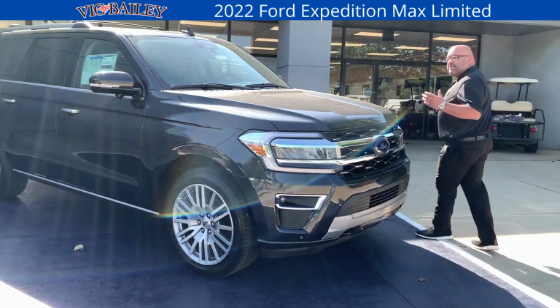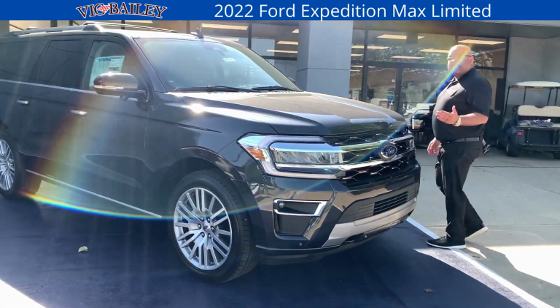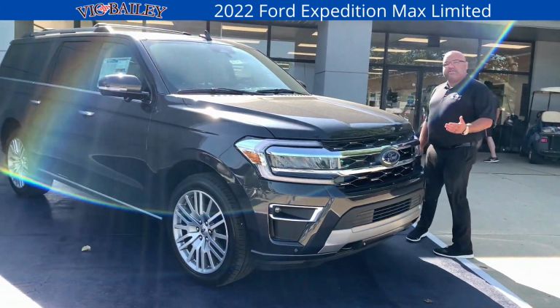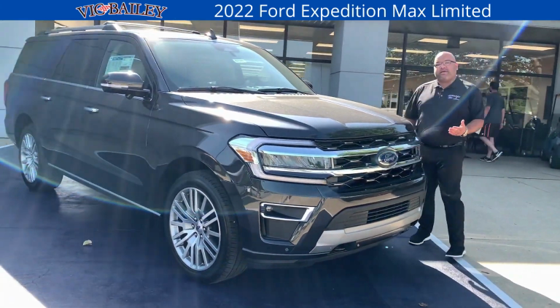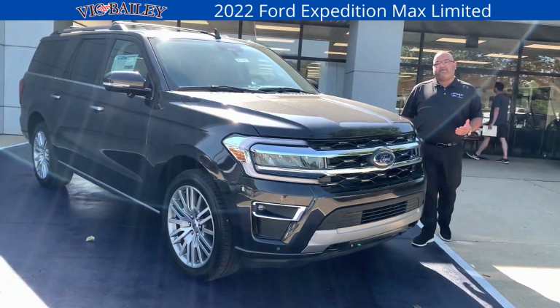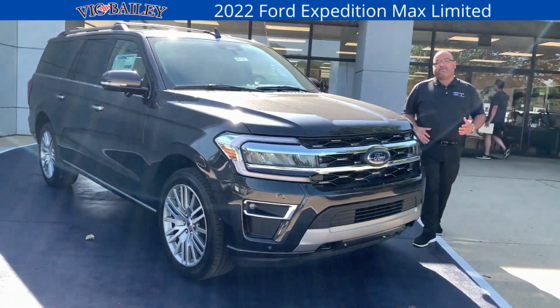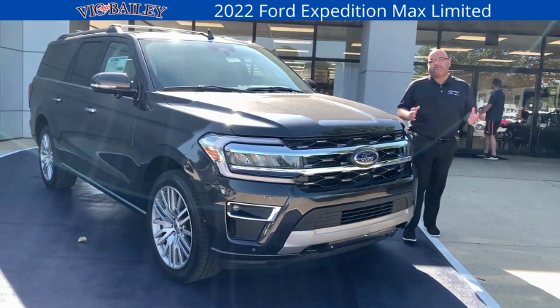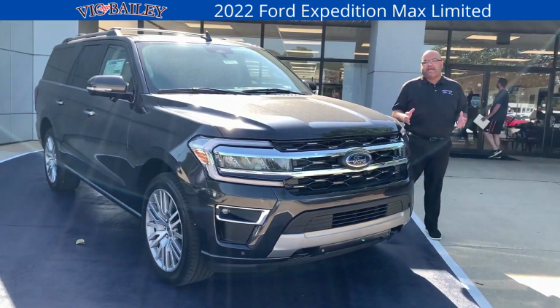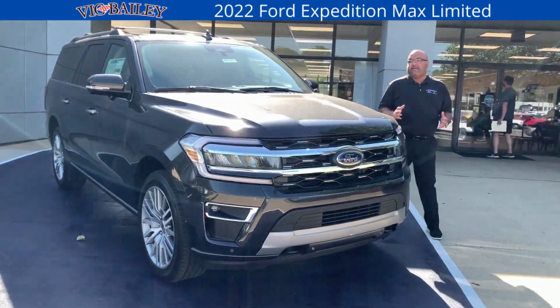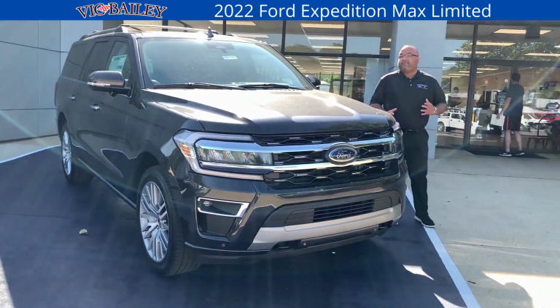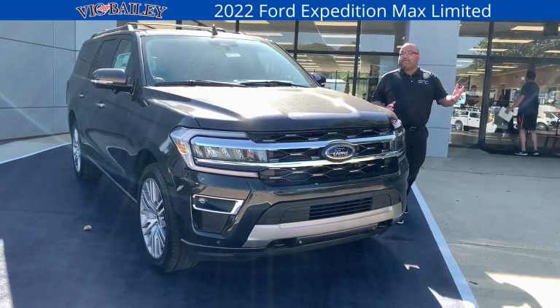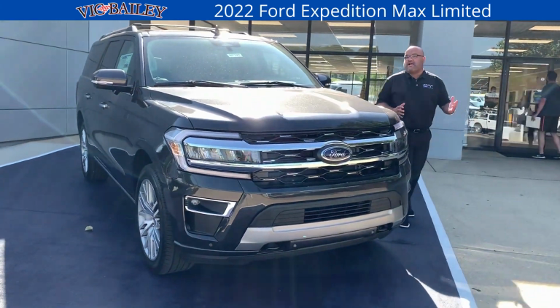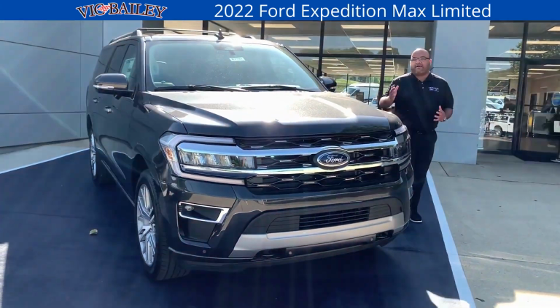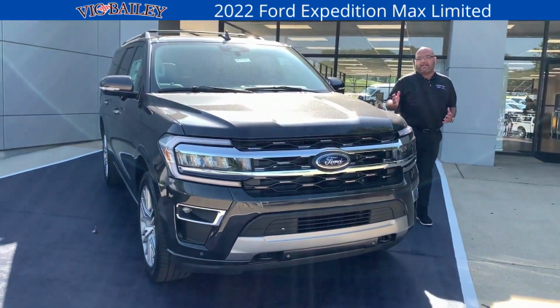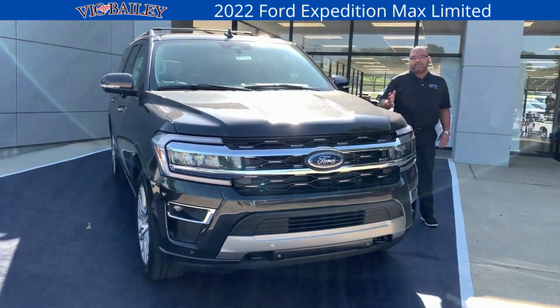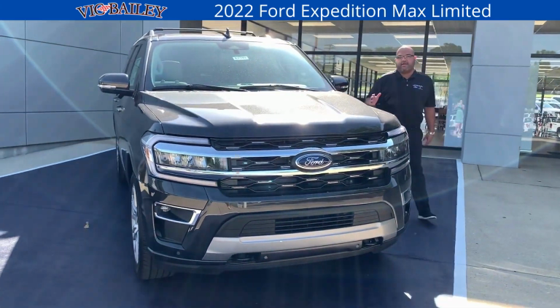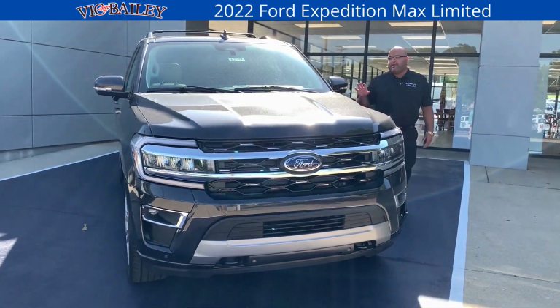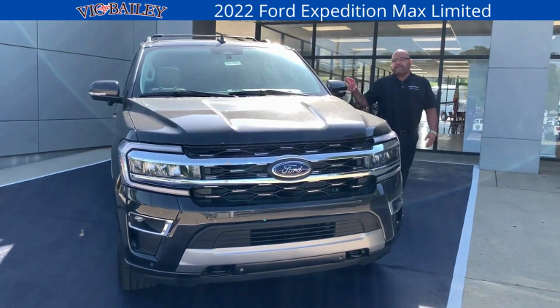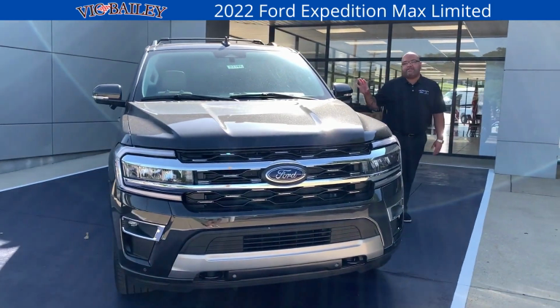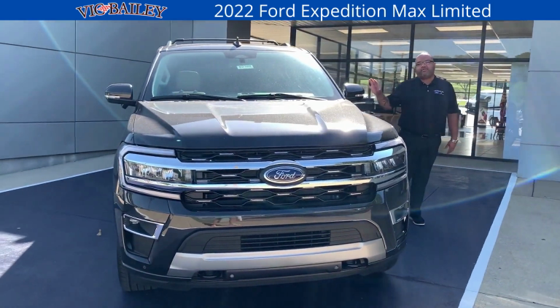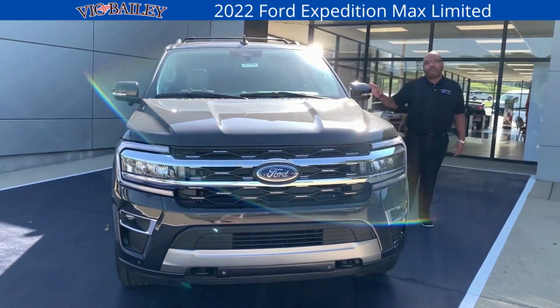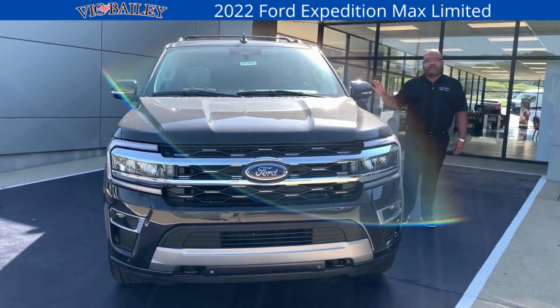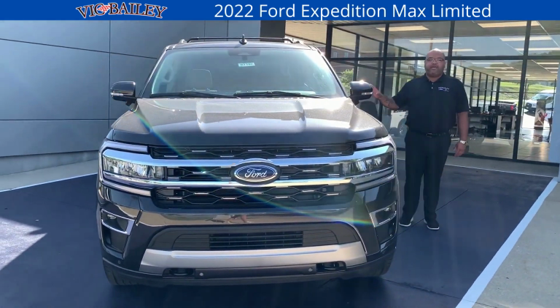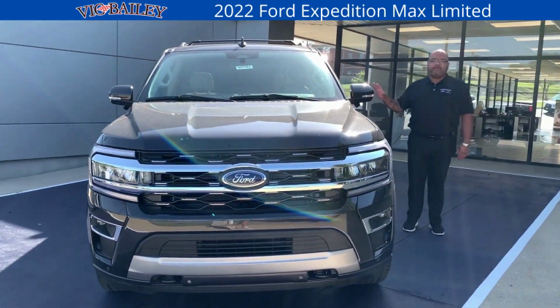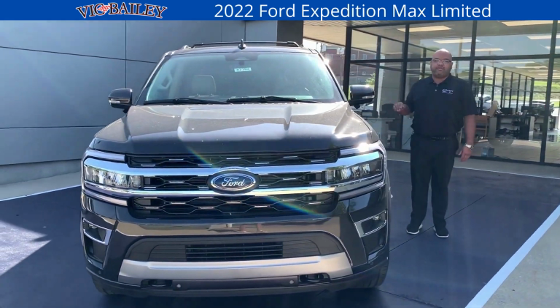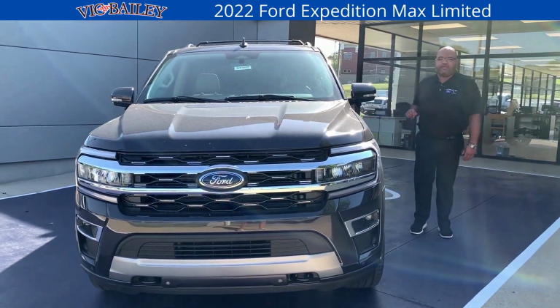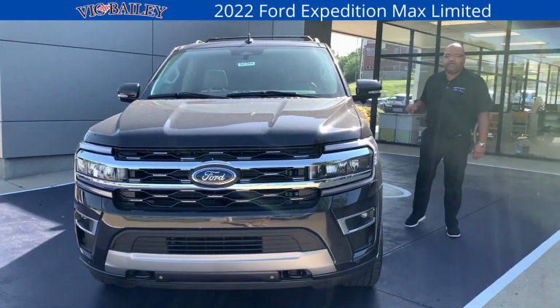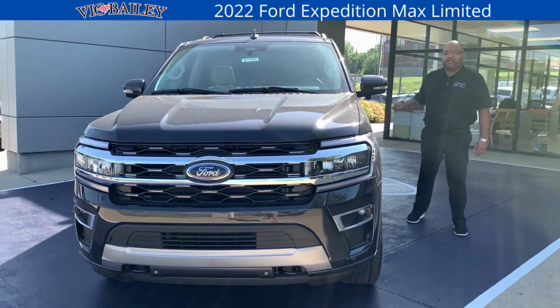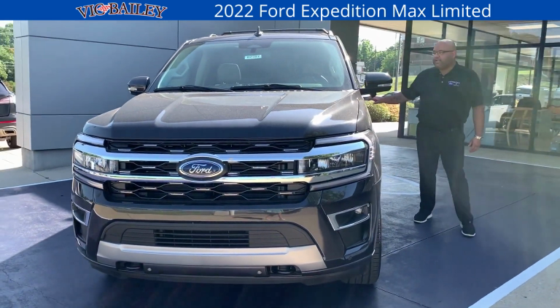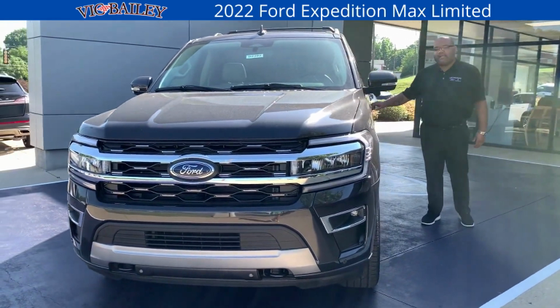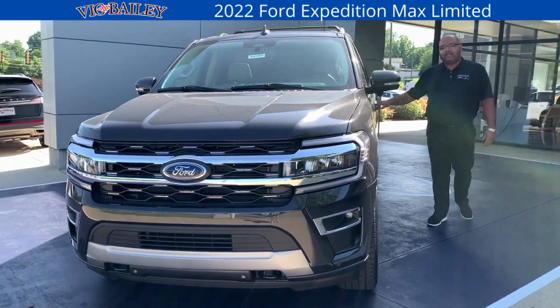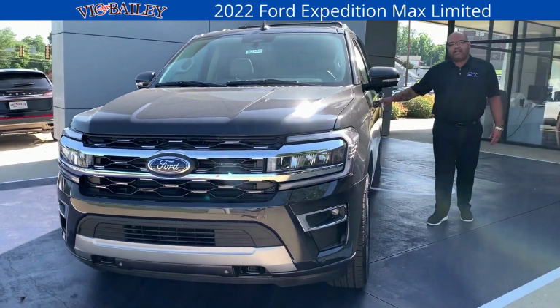Summer's just around the corner, school's out, 4th of July, all the holidays are coming up. This is your perfect family road trip vehicle. Let's take a look inside.